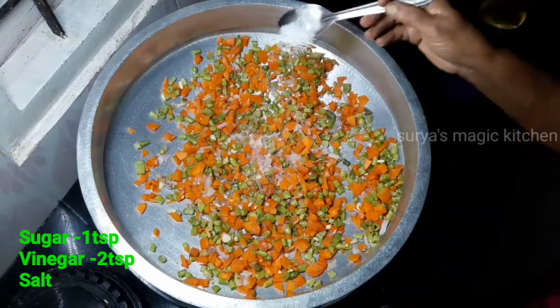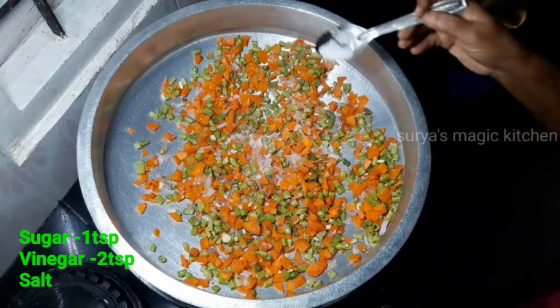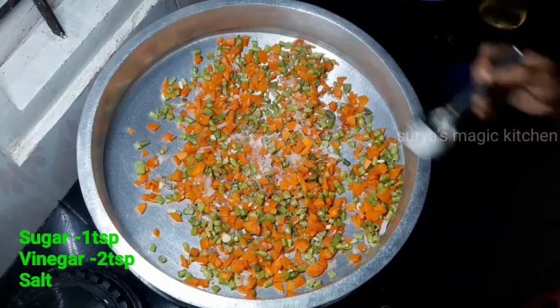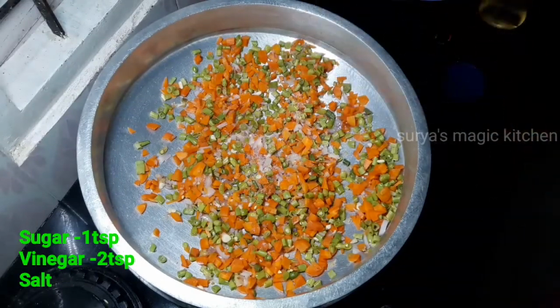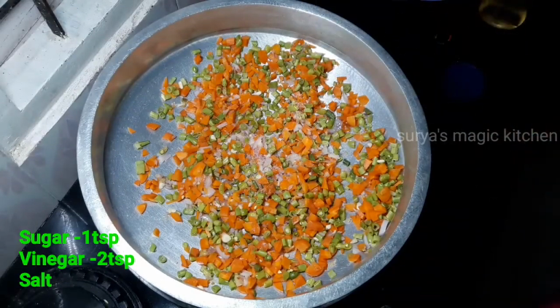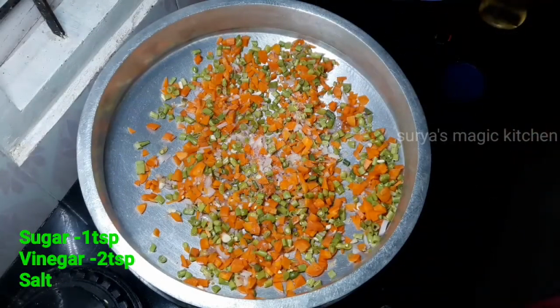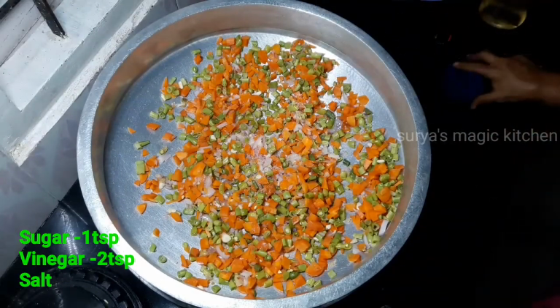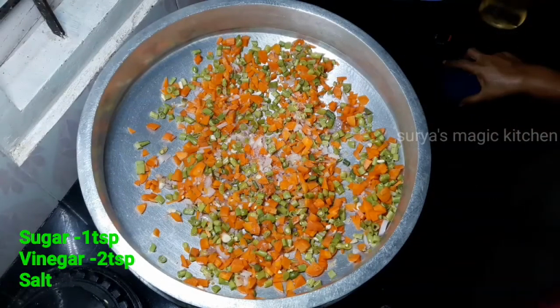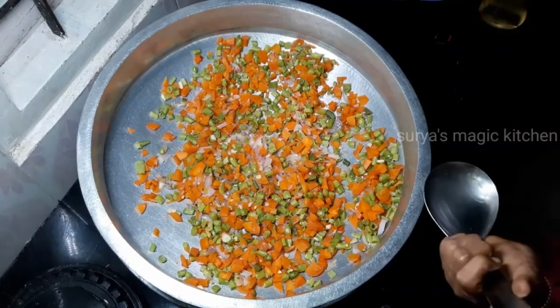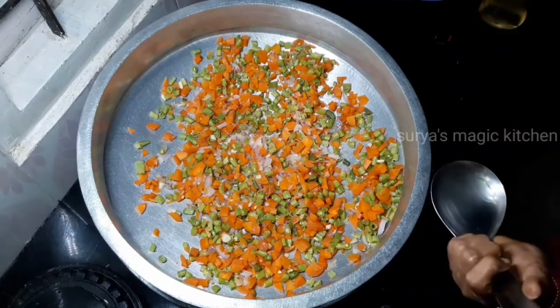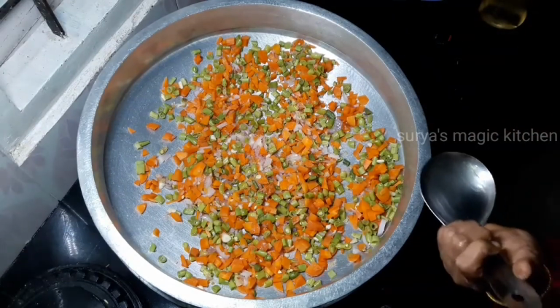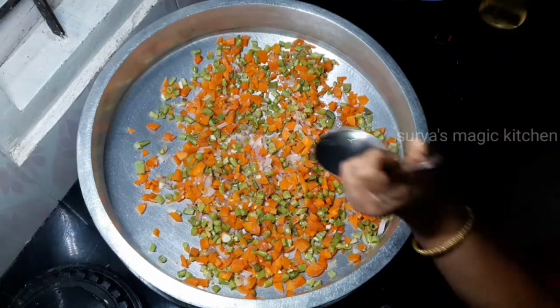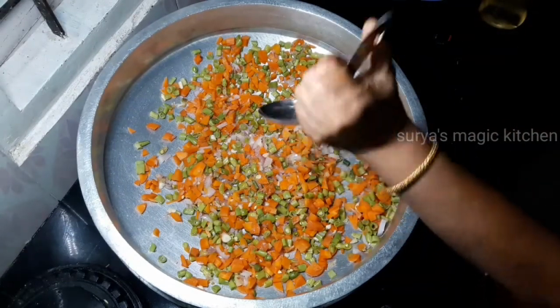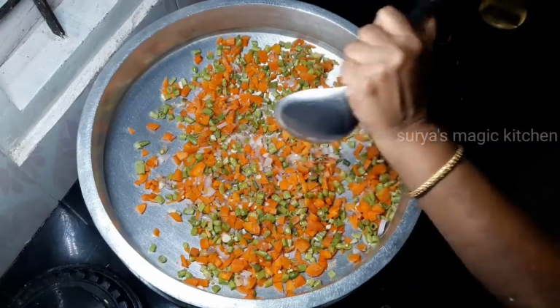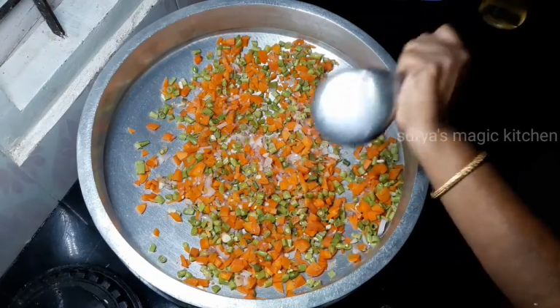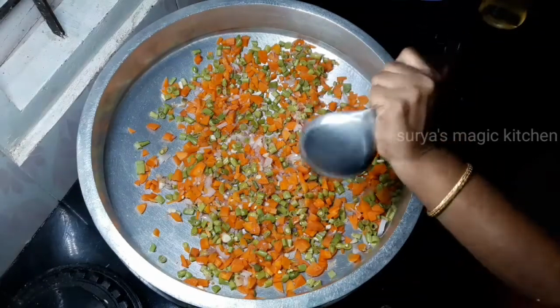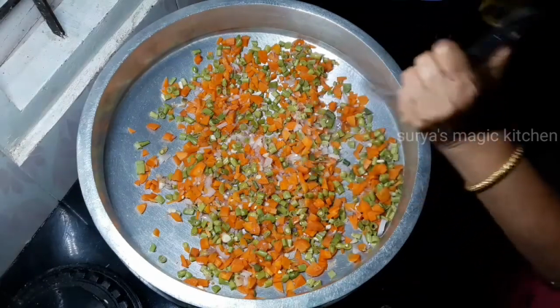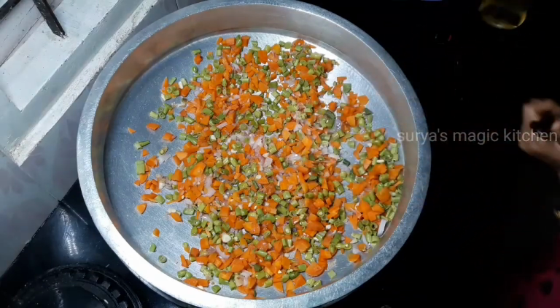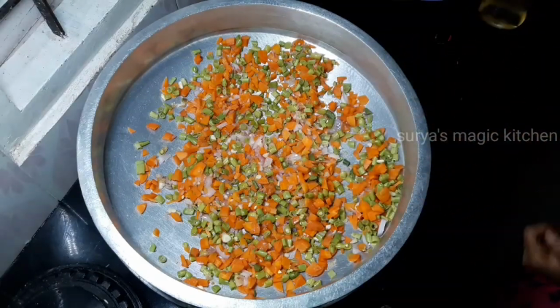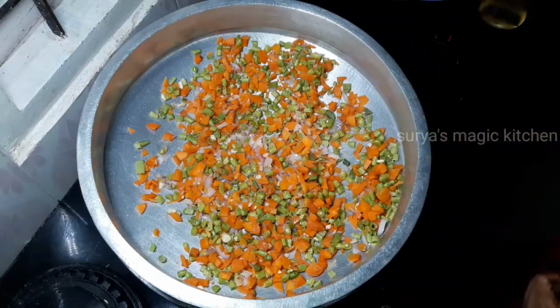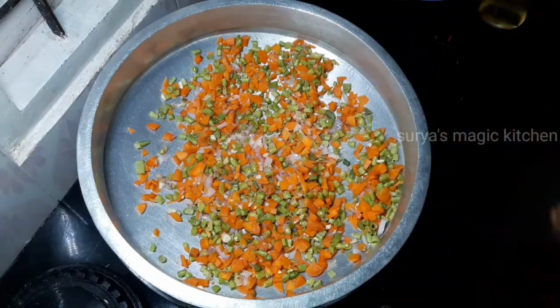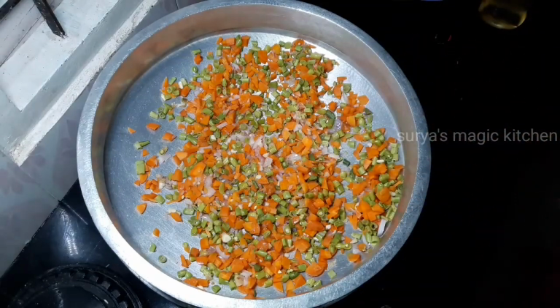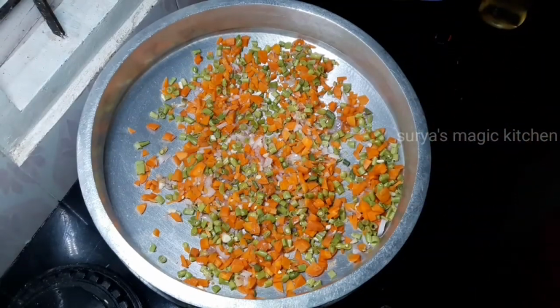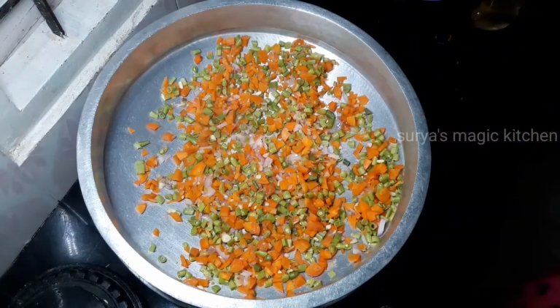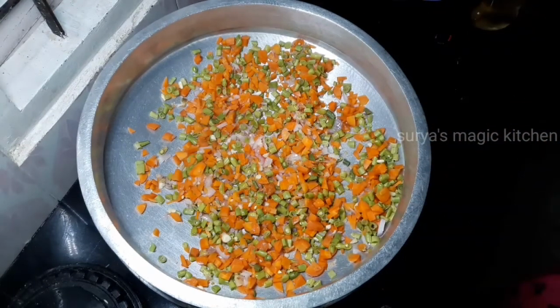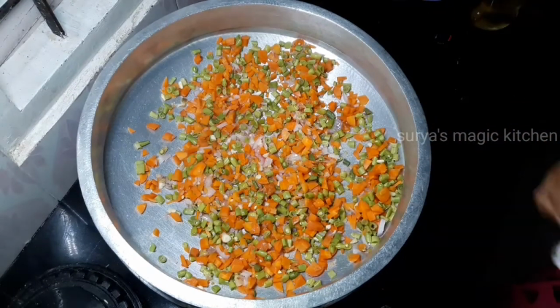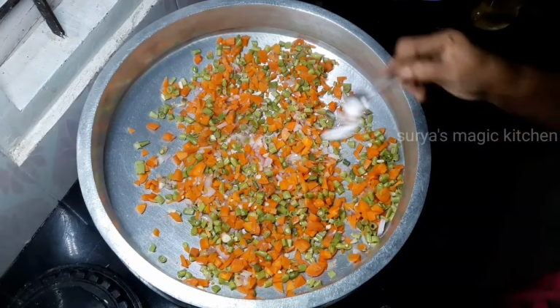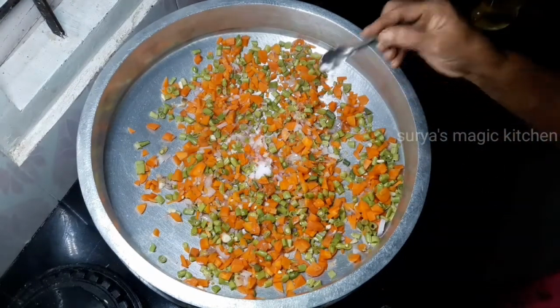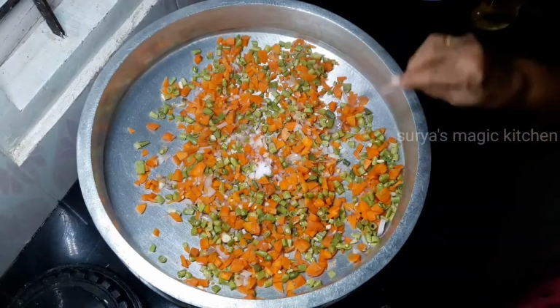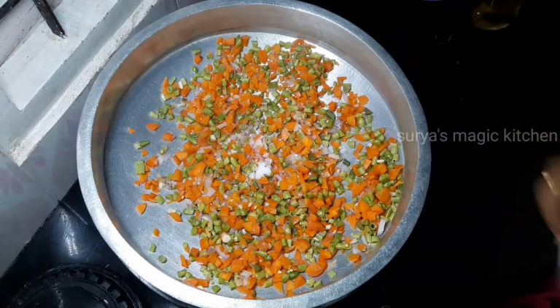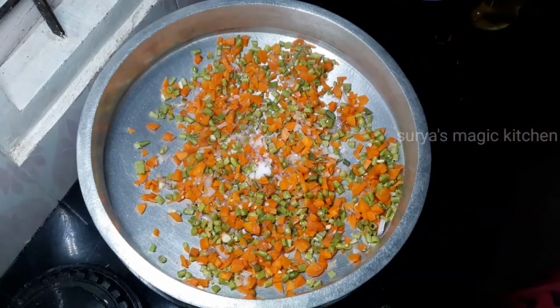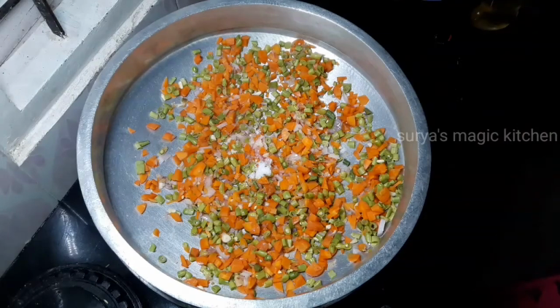Add 1 spoon of water to the top. Add 2 teaspoons of water. Add 1-2 teaspoons of water.